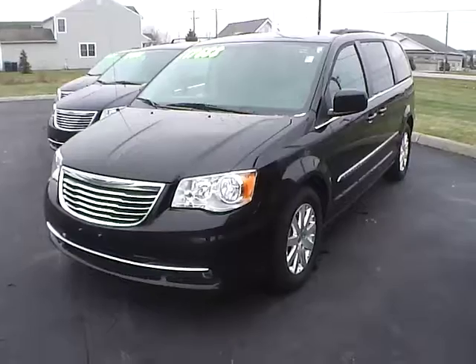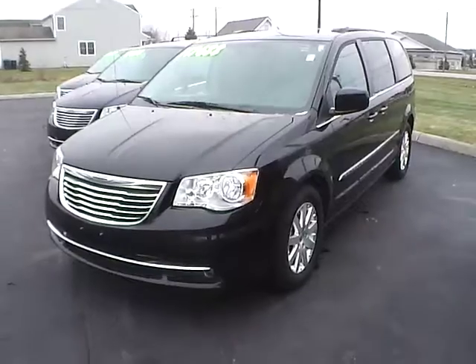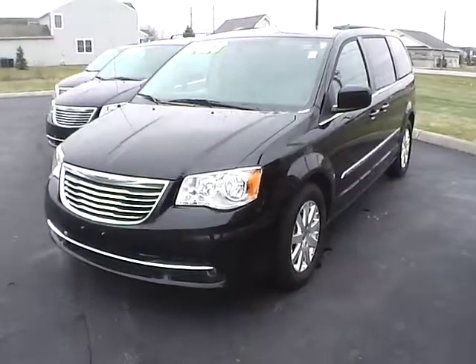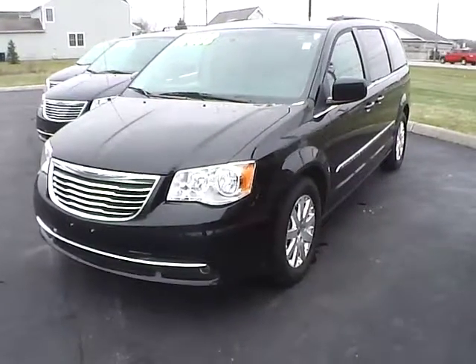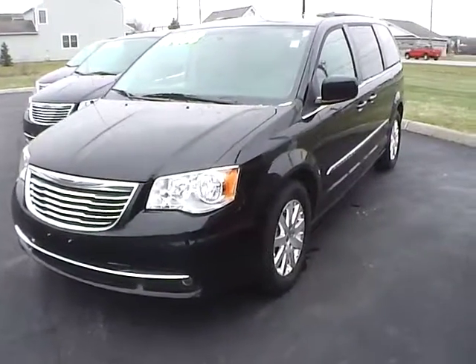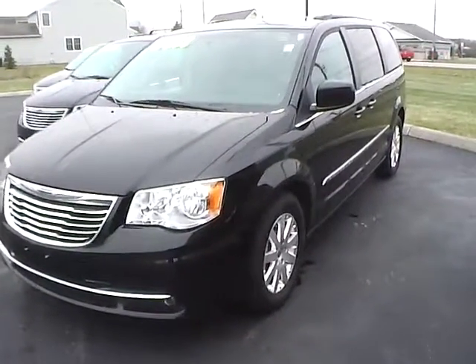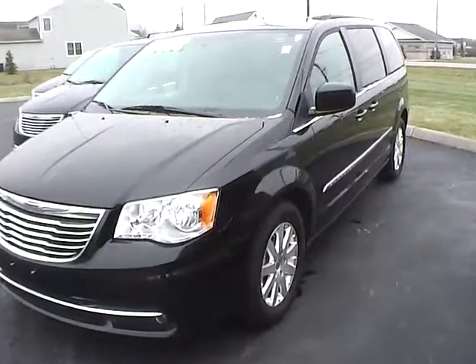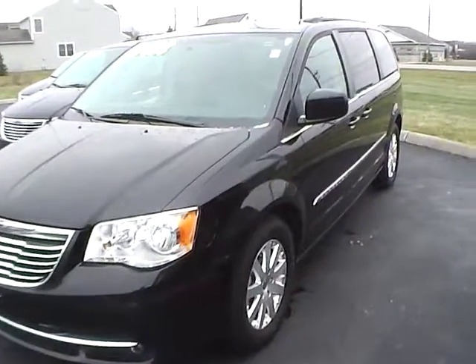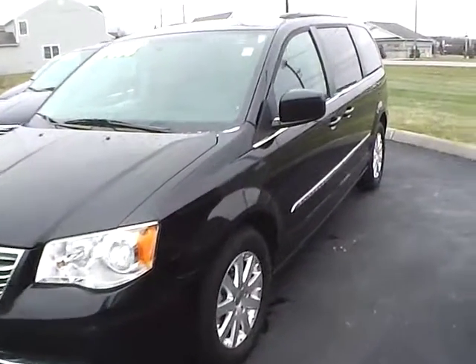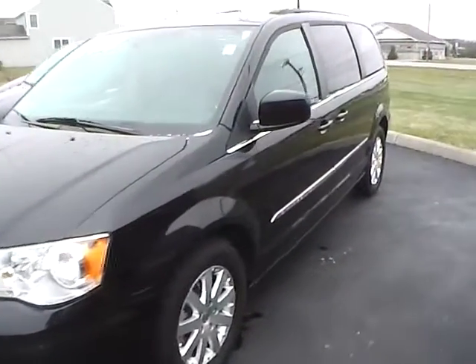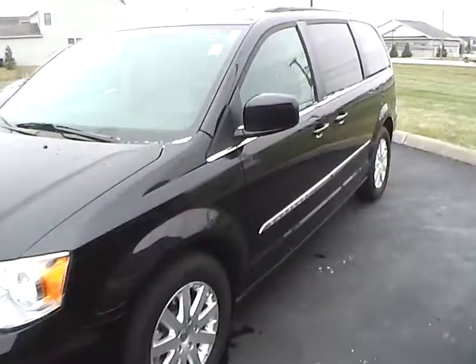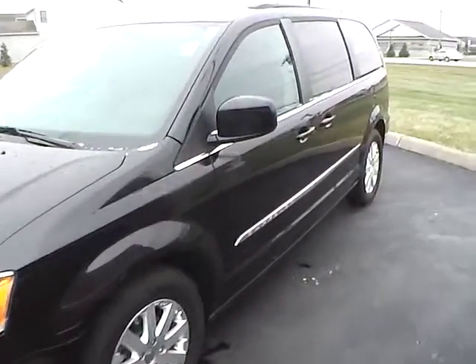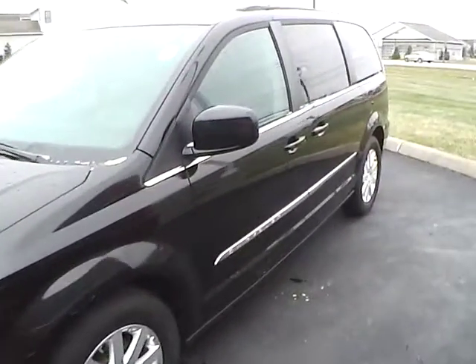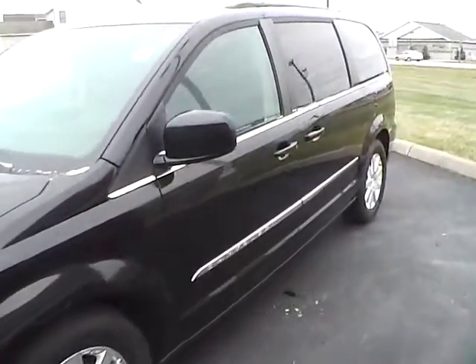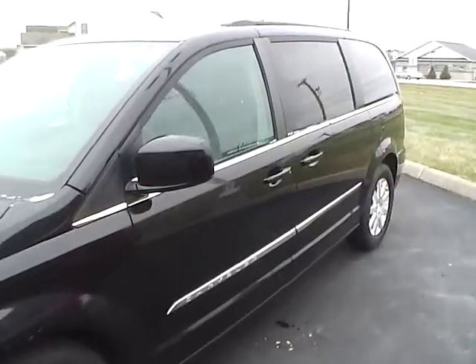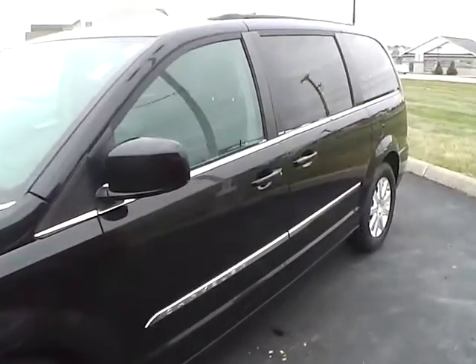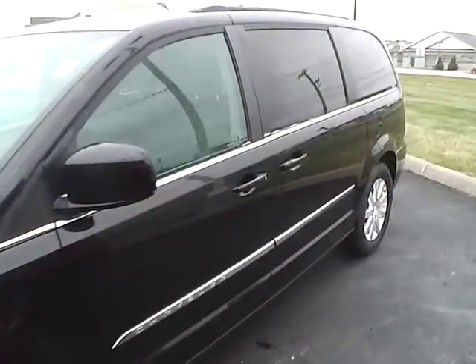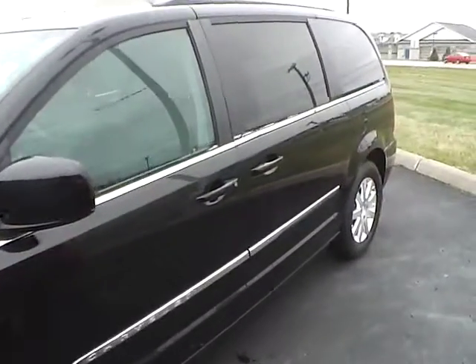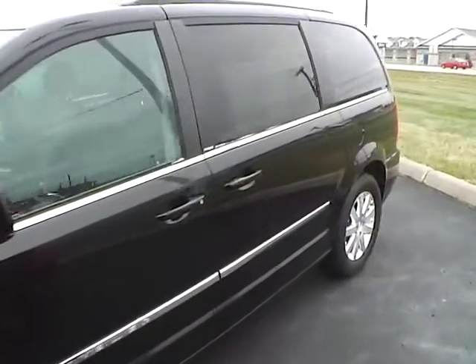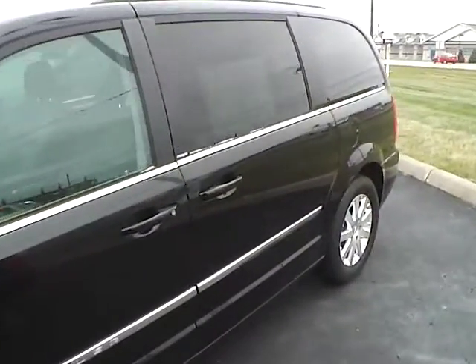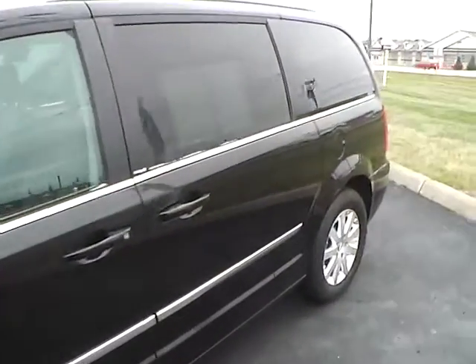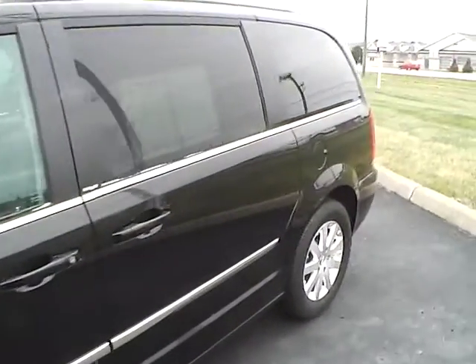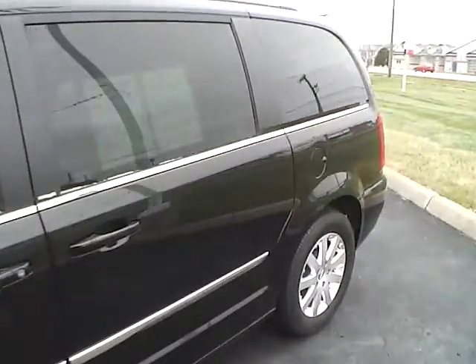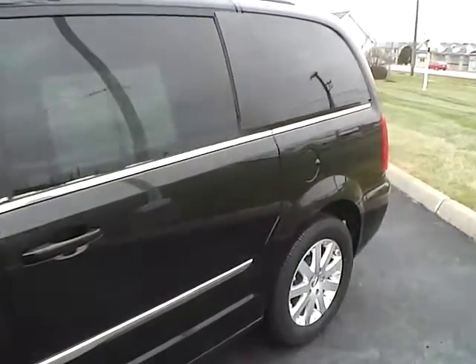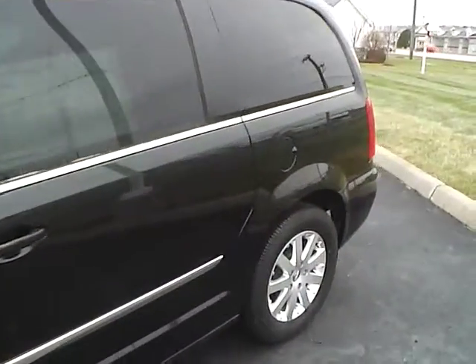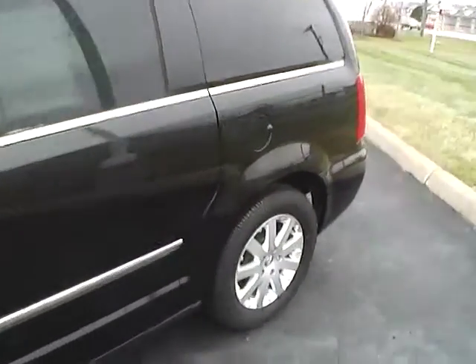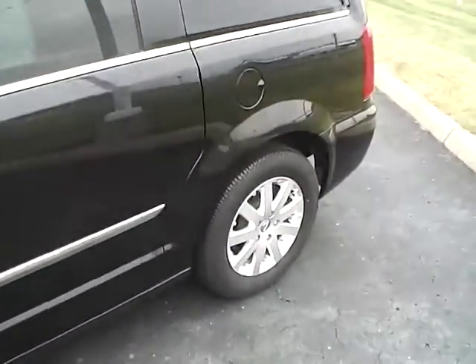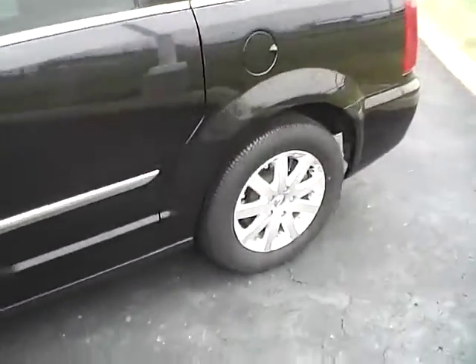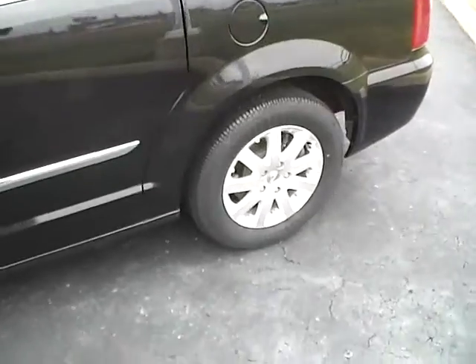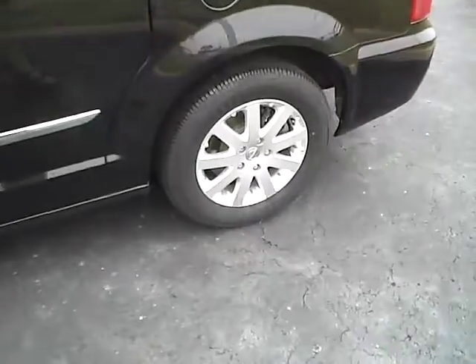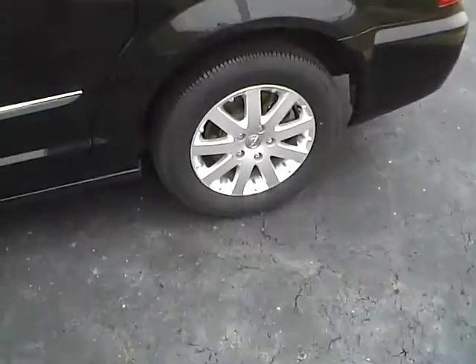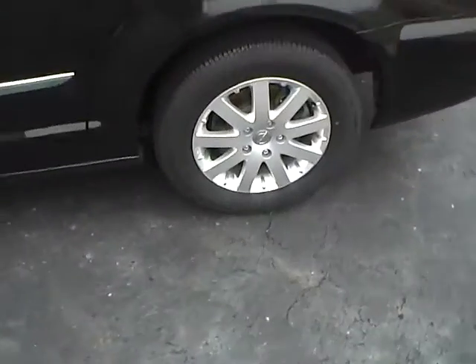Today's video is on a 2014 Chrysler Town & Country Touring in black with a black interior. This vehicle has a 3.6 liter 6 cylinder engine with an automatic transmission, currently has just over 47,000 miles, and features a limited warranty.